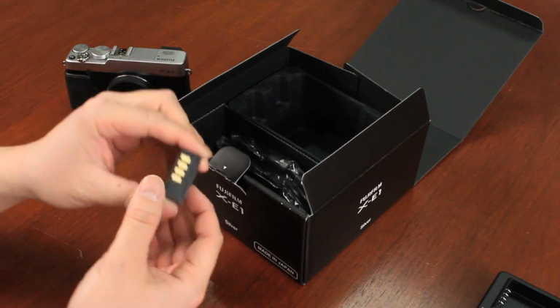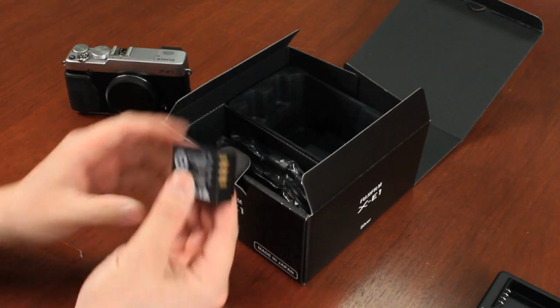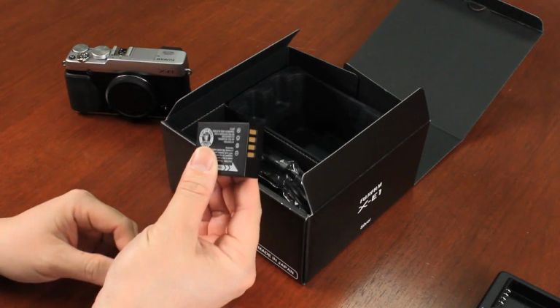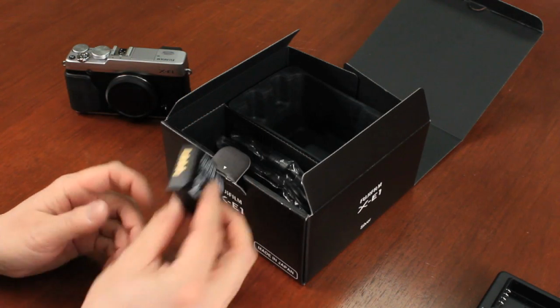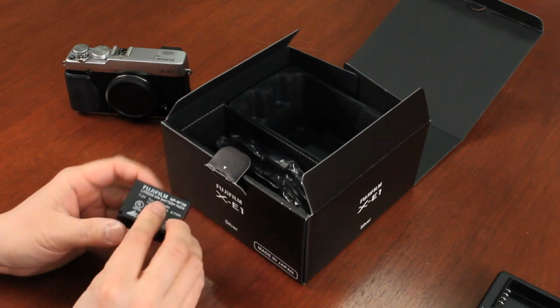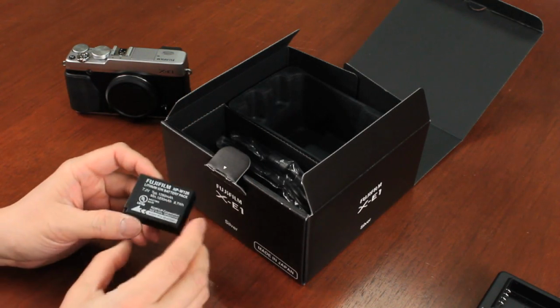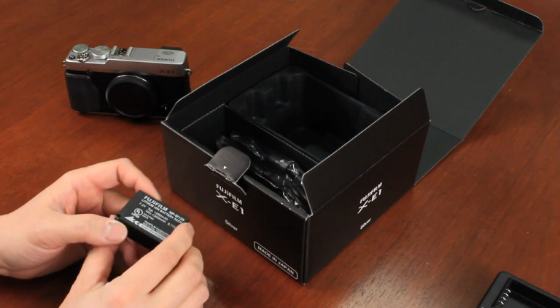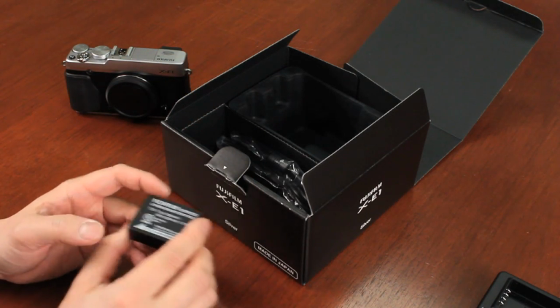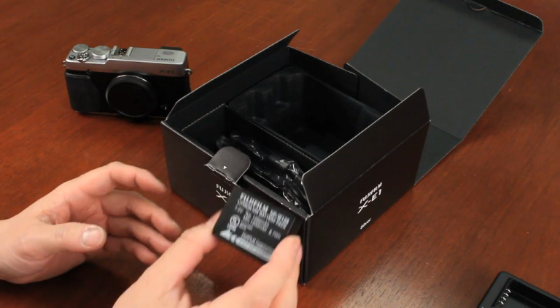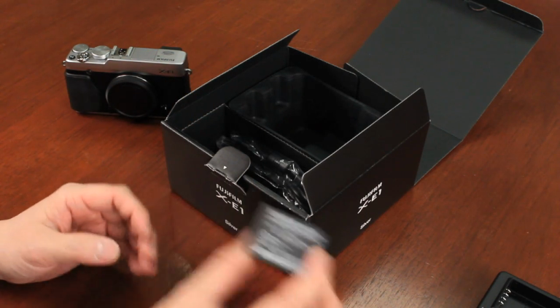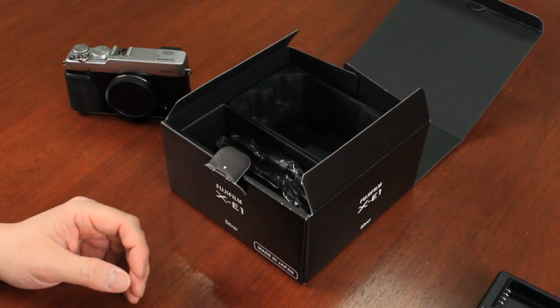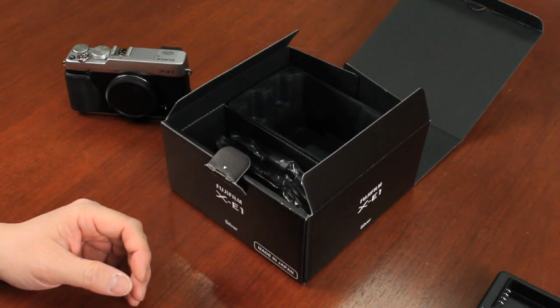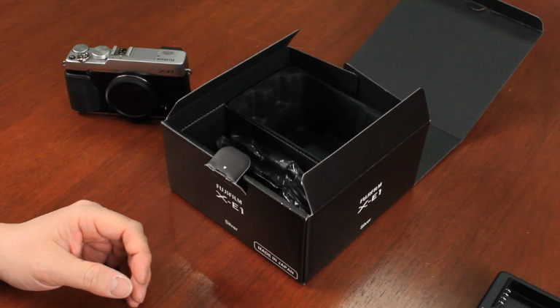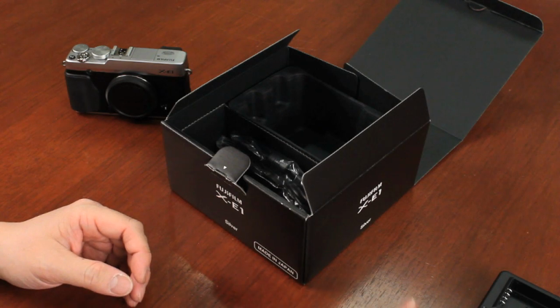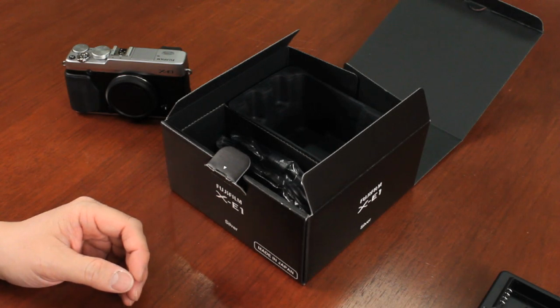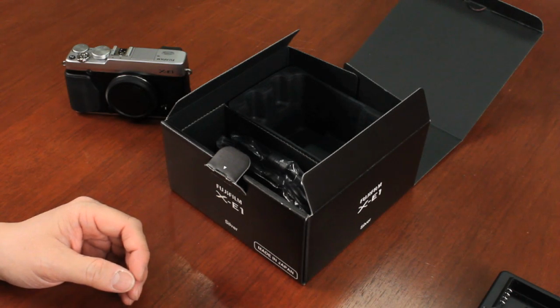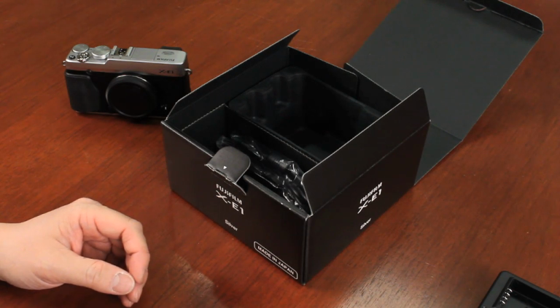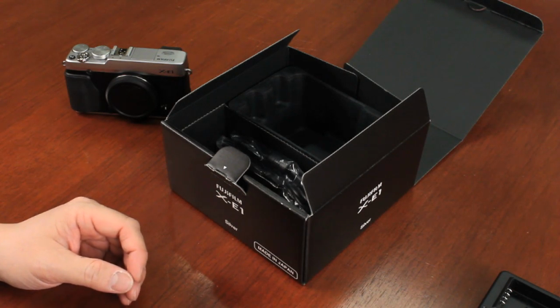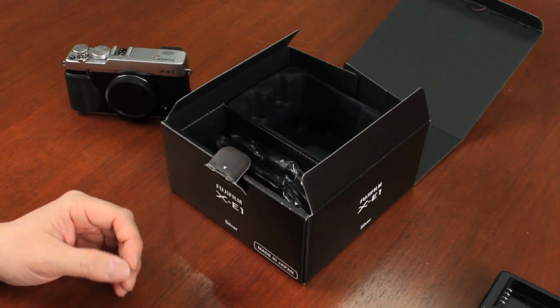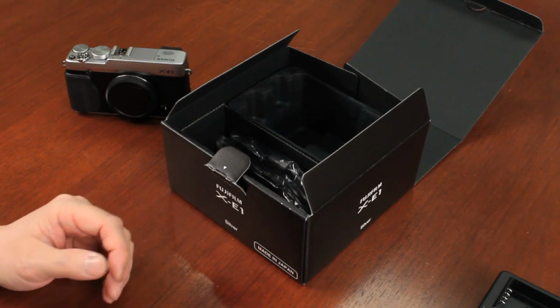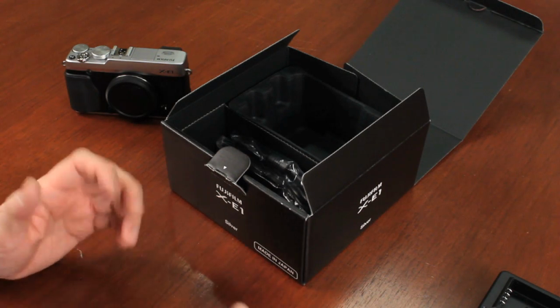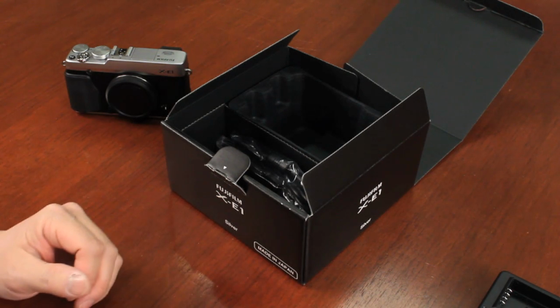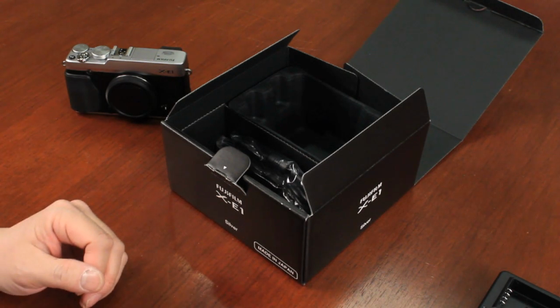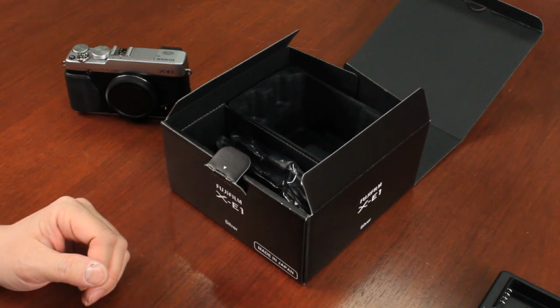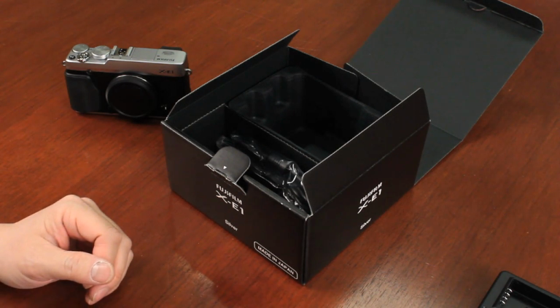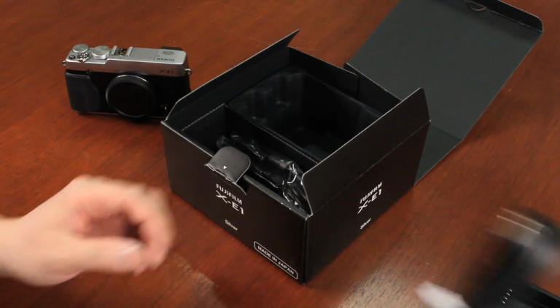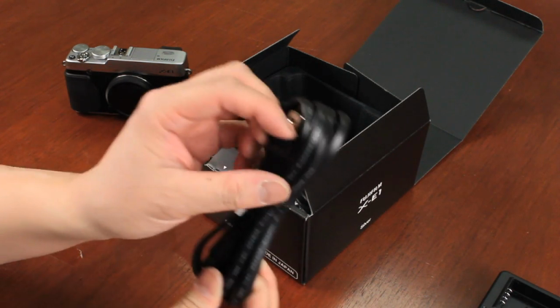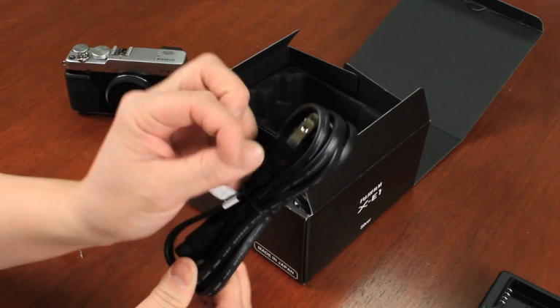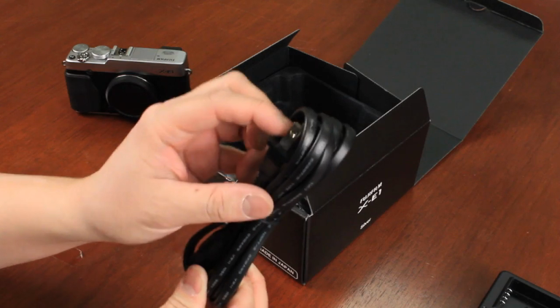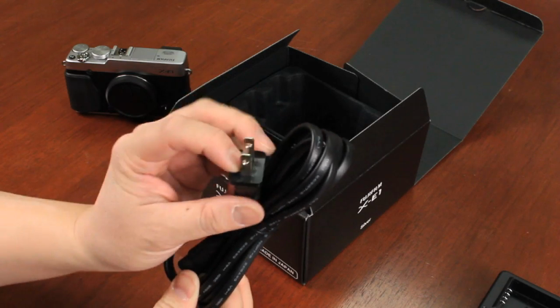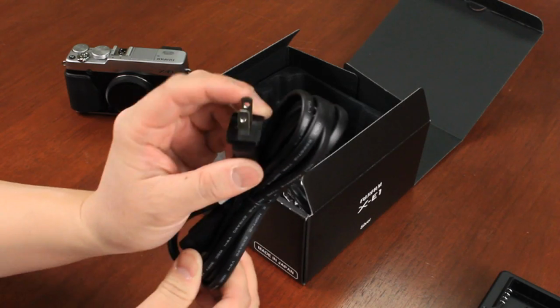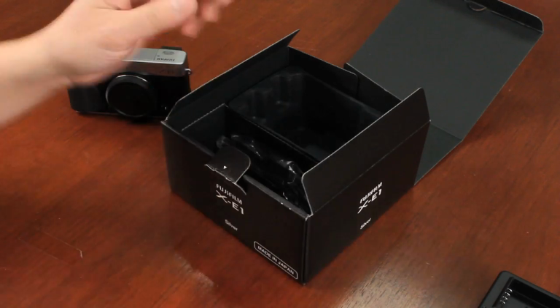I recommend you fully charge it — it takes about four to five hours. The charger is dual voltage, so you can plug it anywhere around the world as long as you have the right prong adapters or plug.